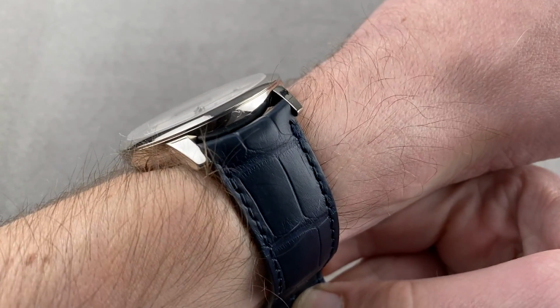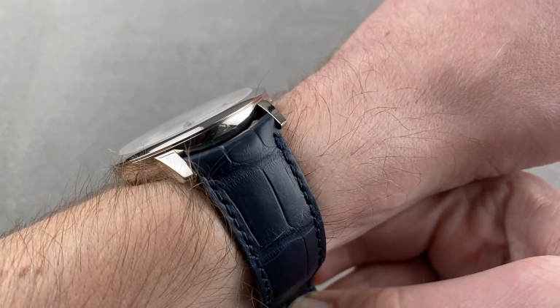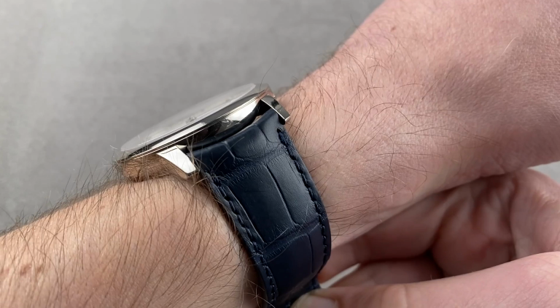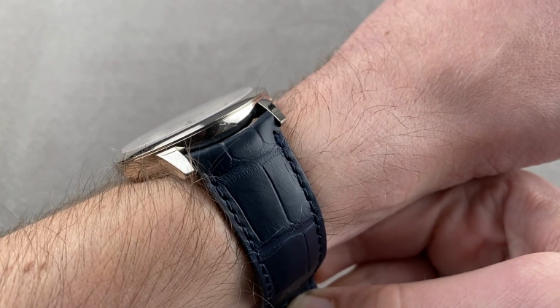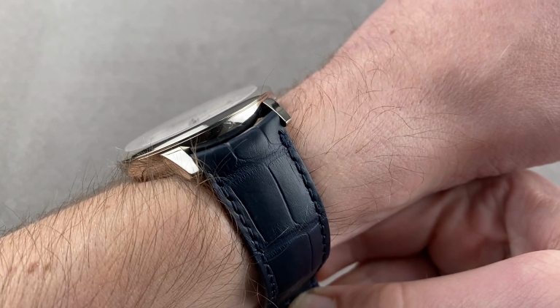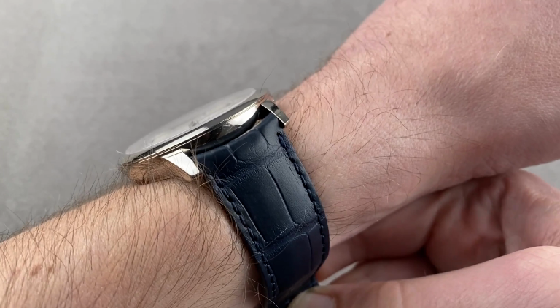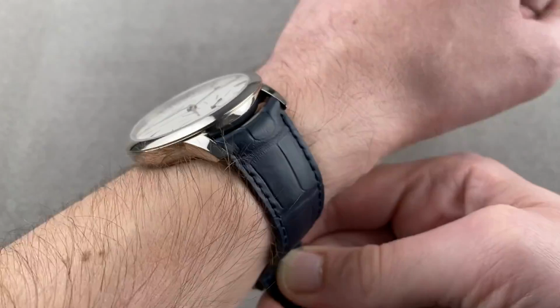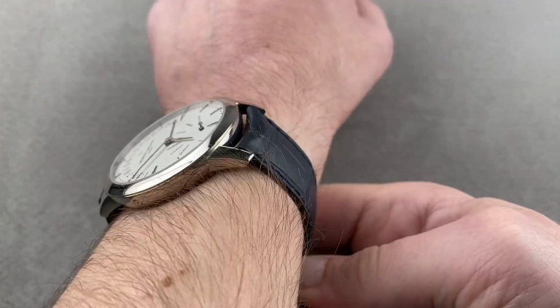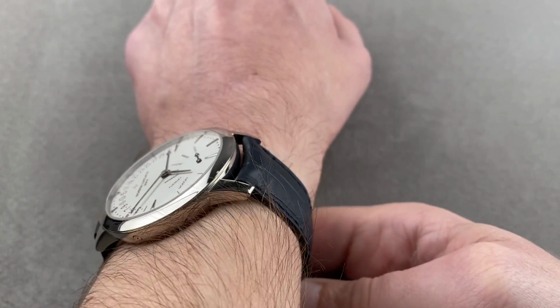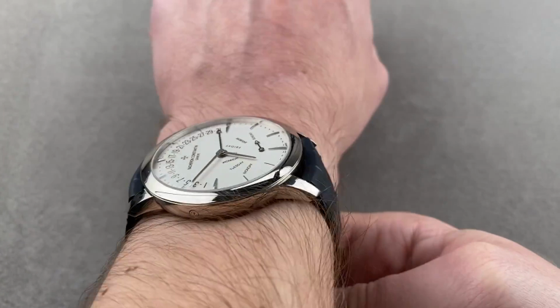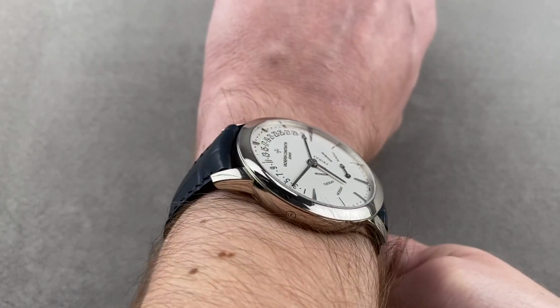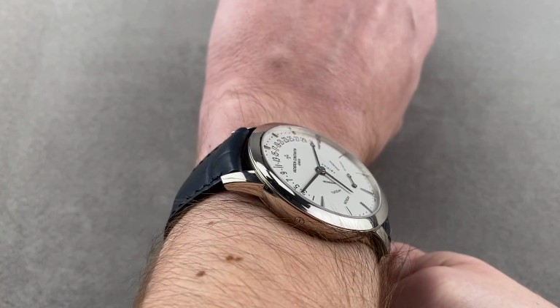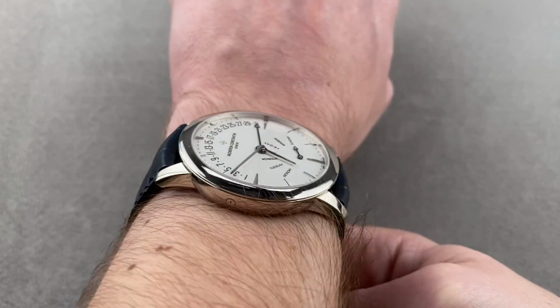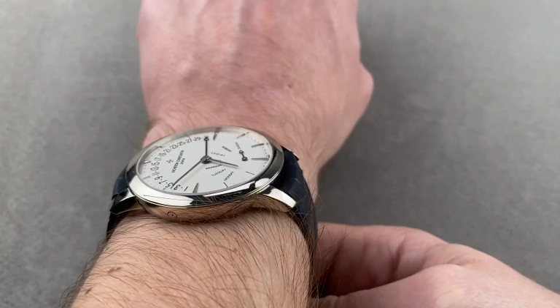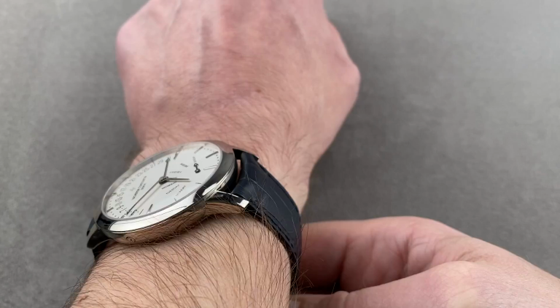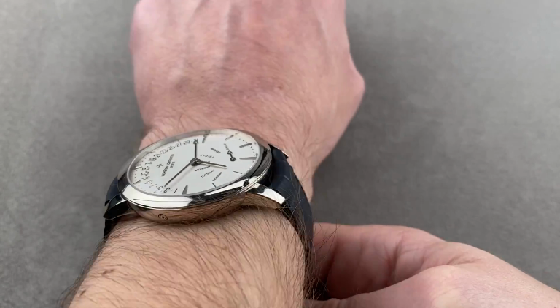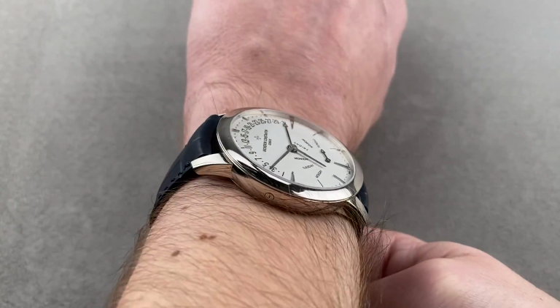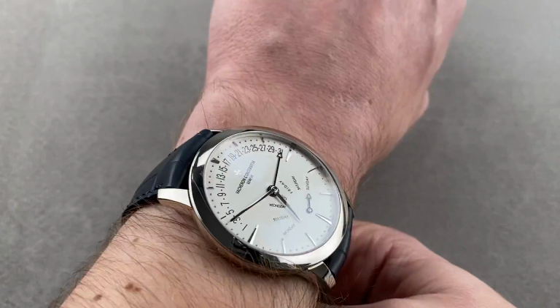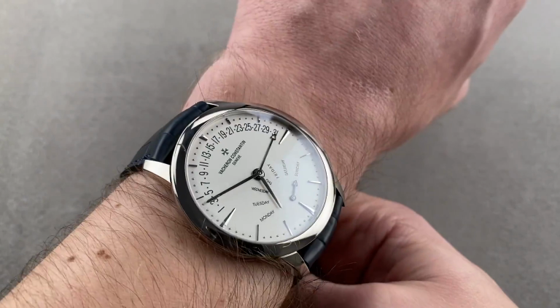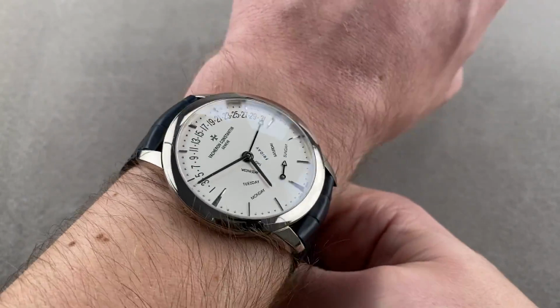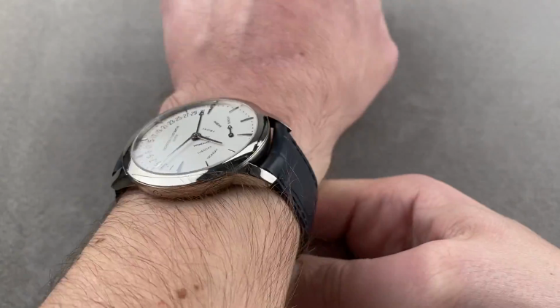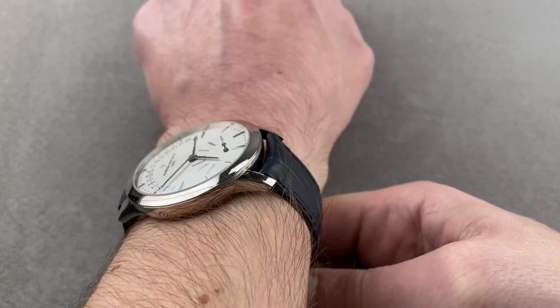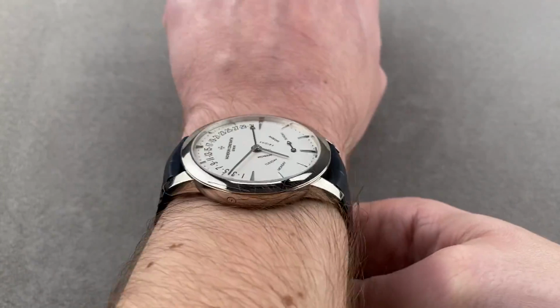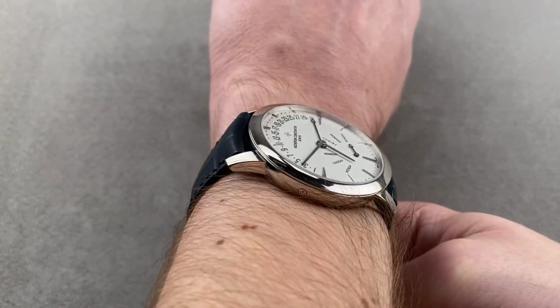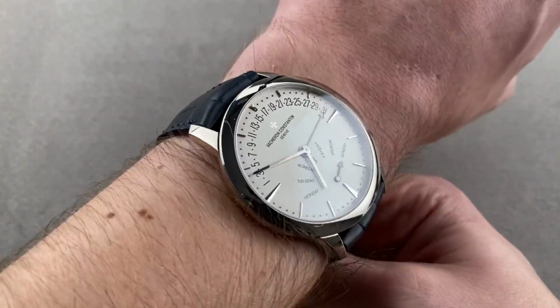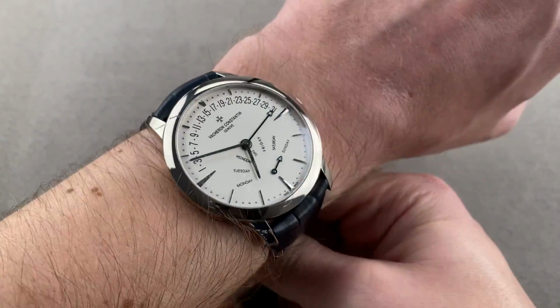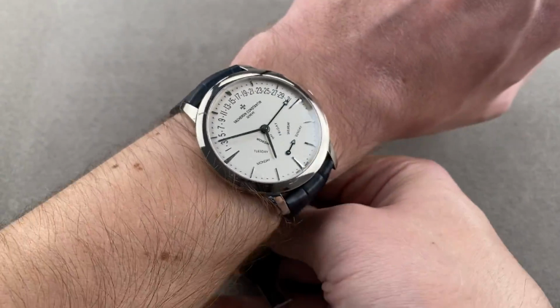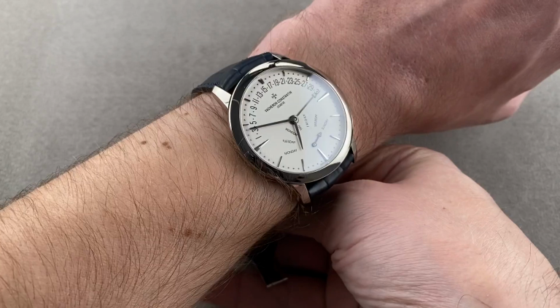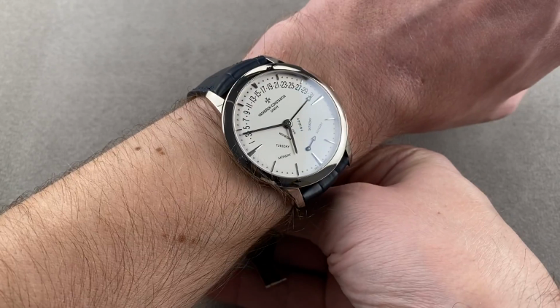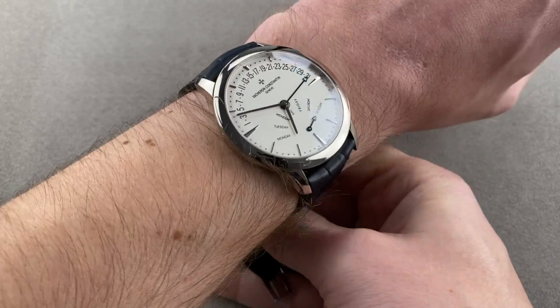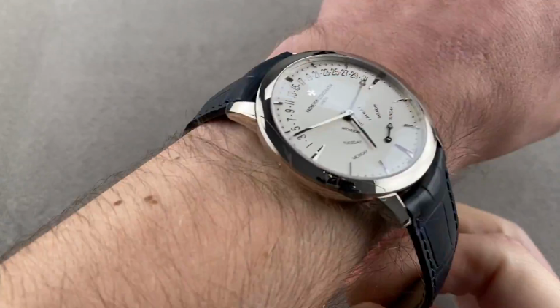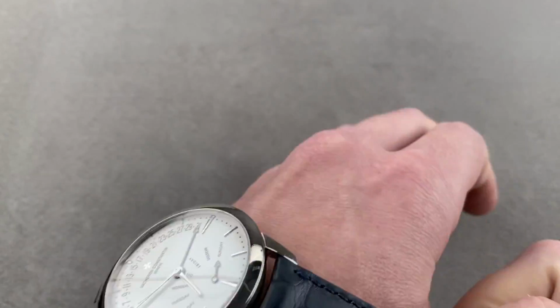As you can see, it is flat and flush, and it will slide underneath the dress cuff, so it does what a dress watch needs to do. It is right out to the edge of my wrist, so I would say don't wear this watch on a wrist smaller than 15 centimeters in circumference.